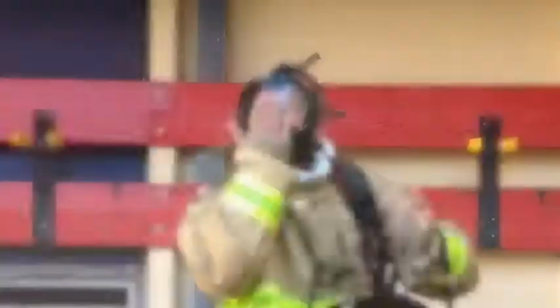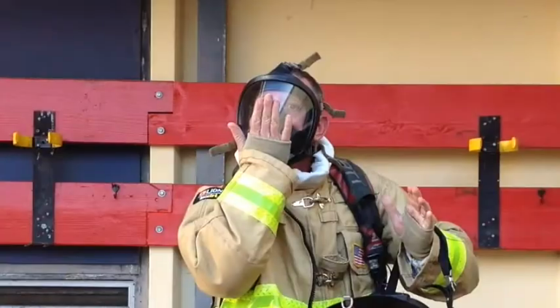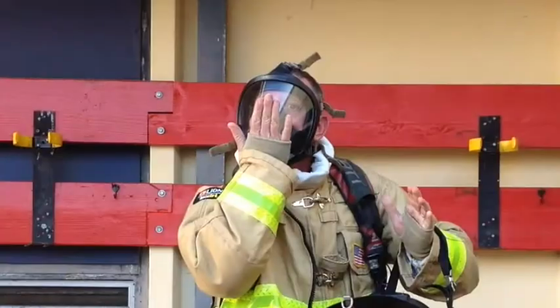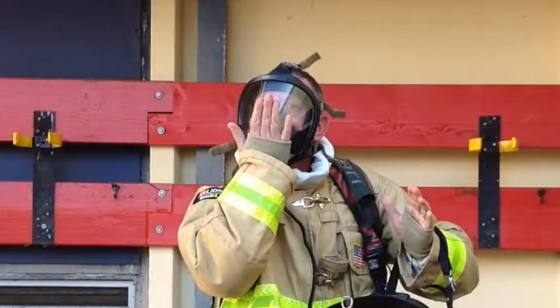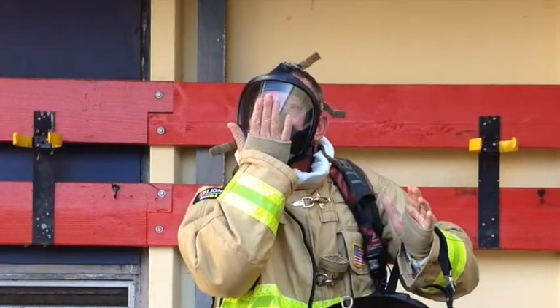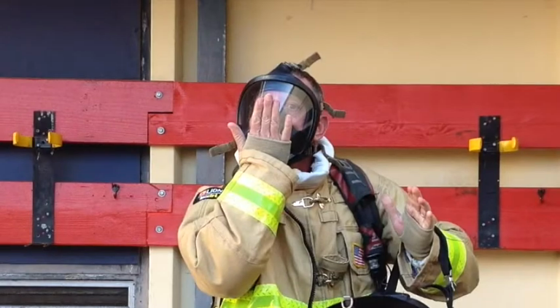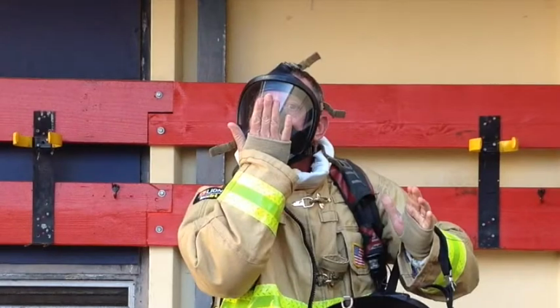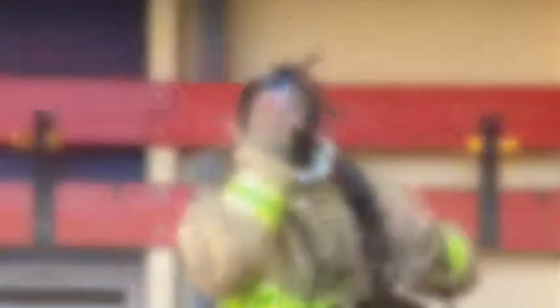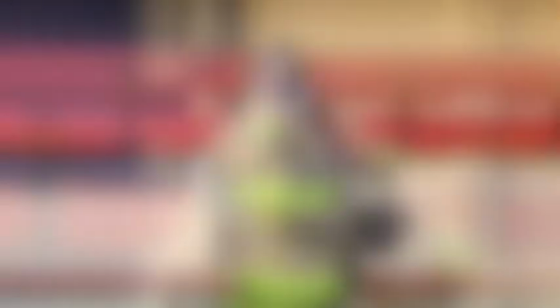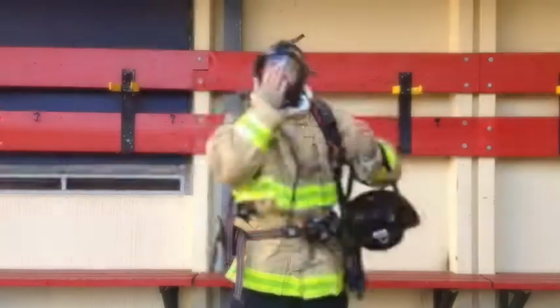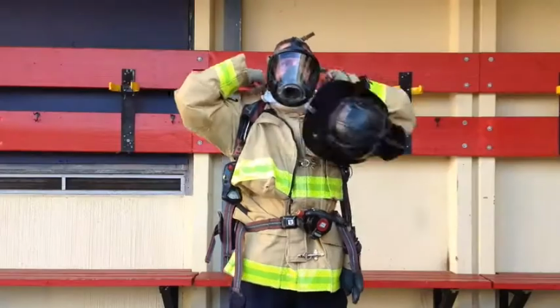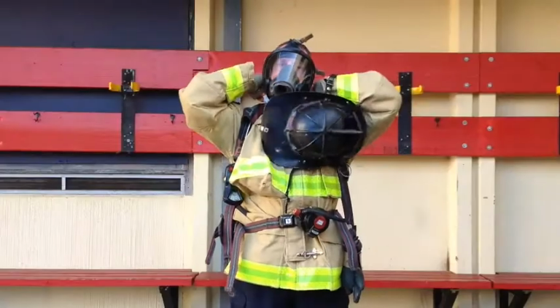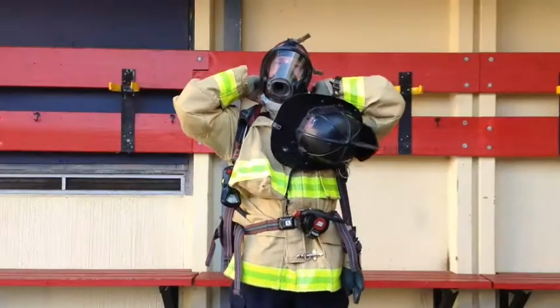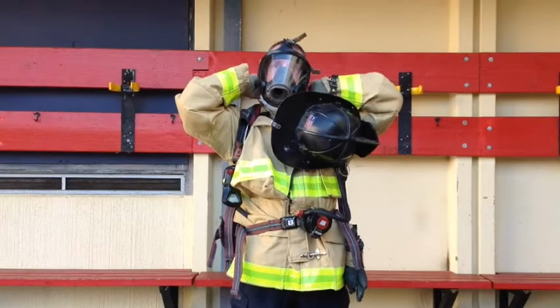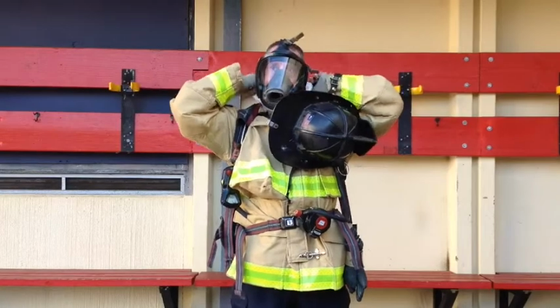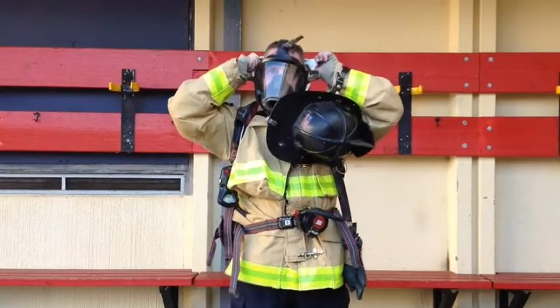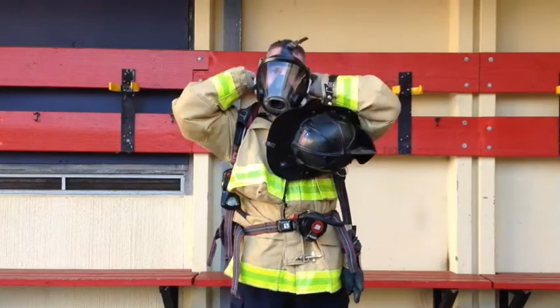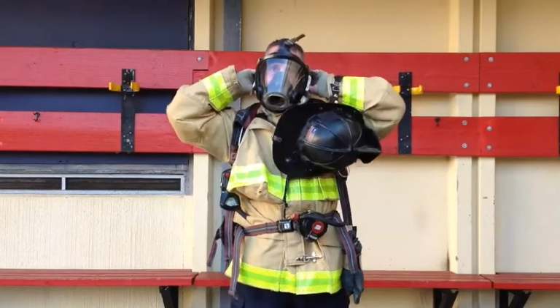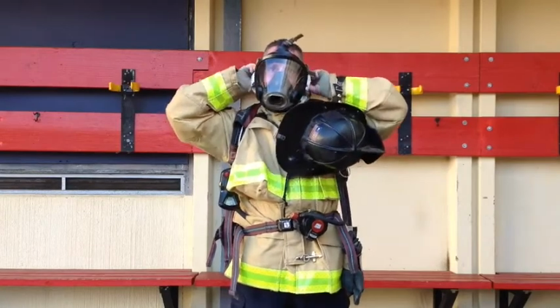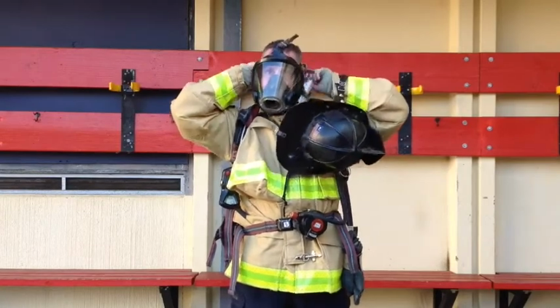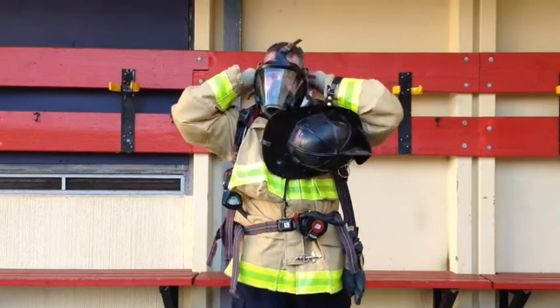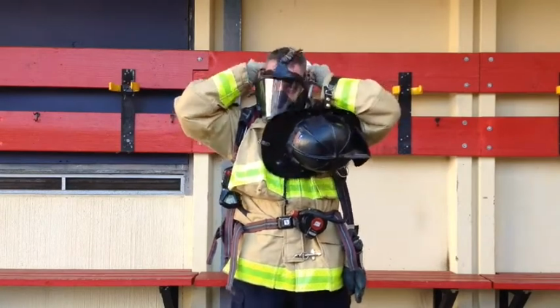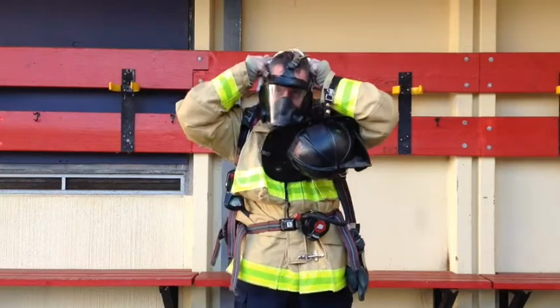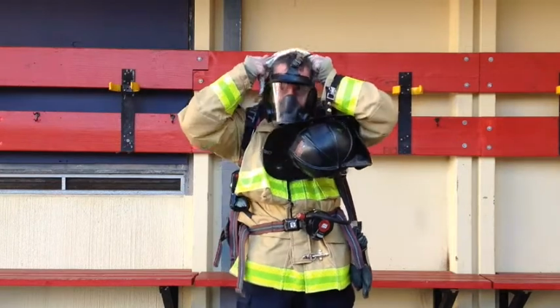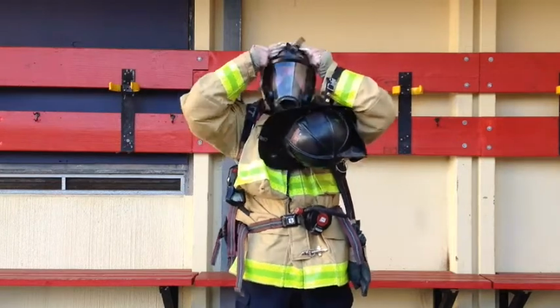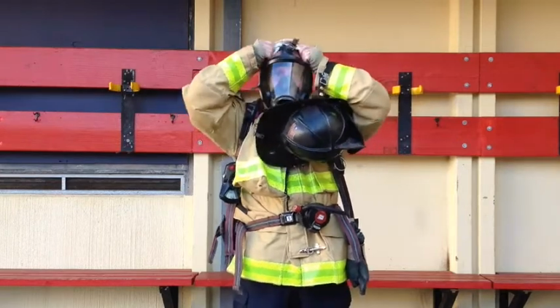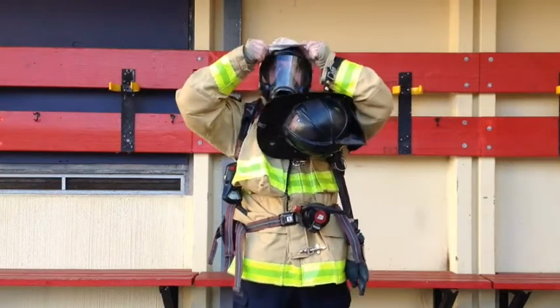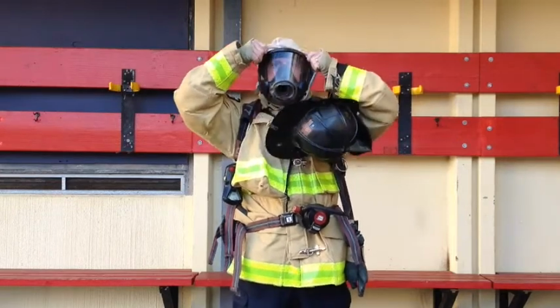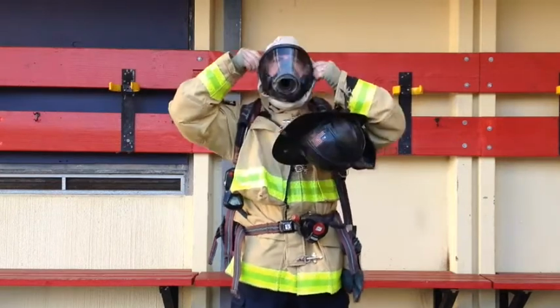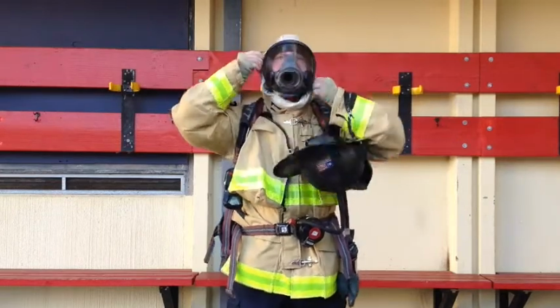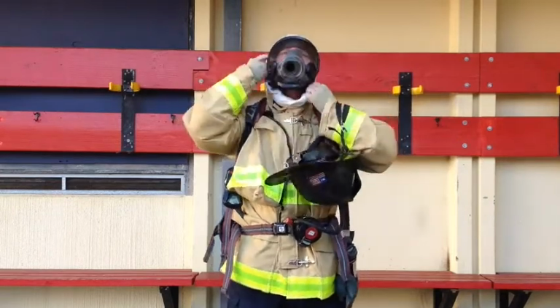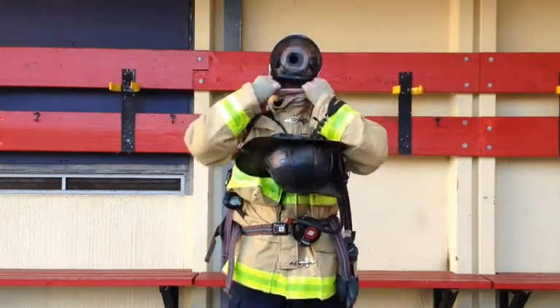To ensure you have a good seal, perform a quick check. You do this by placing your hand over the opening in your facepiece and breathe in quickly. The mask should suck to your face.